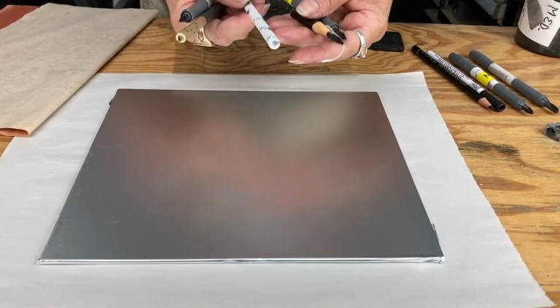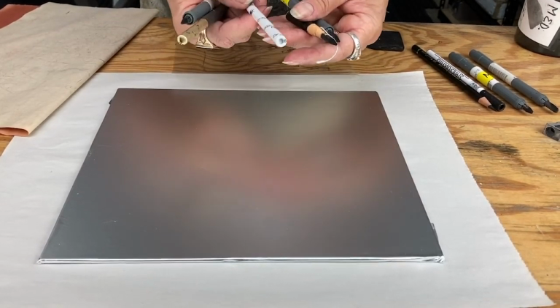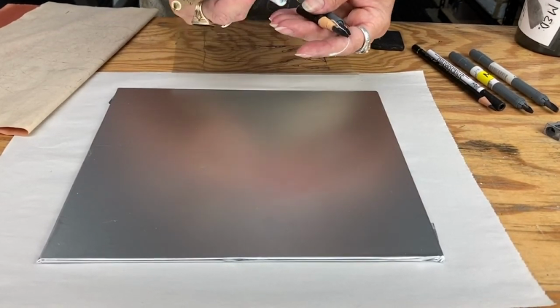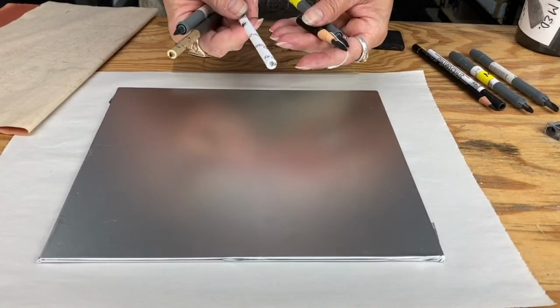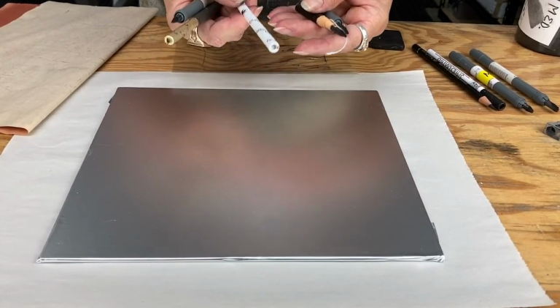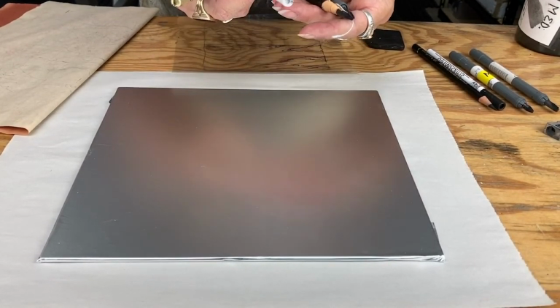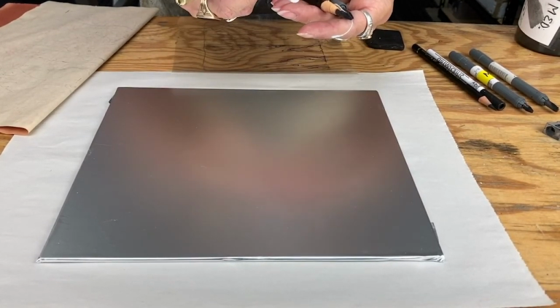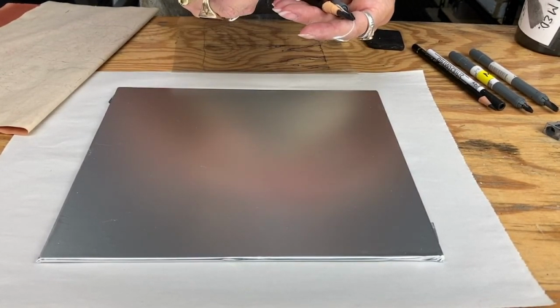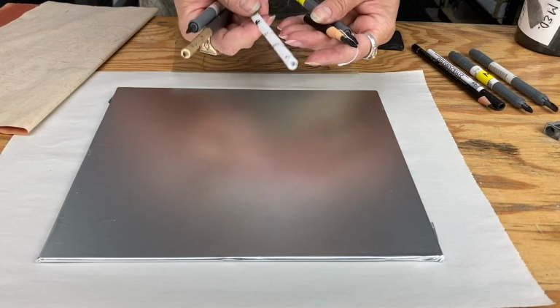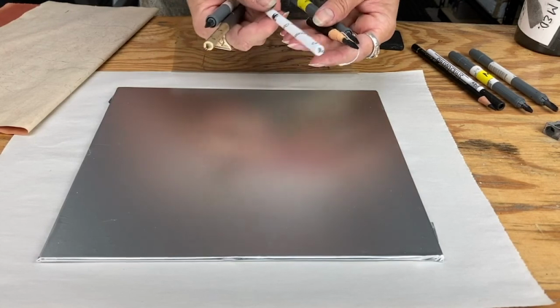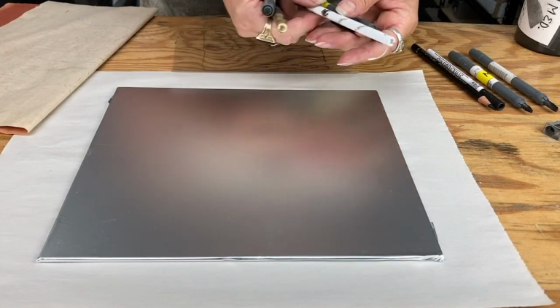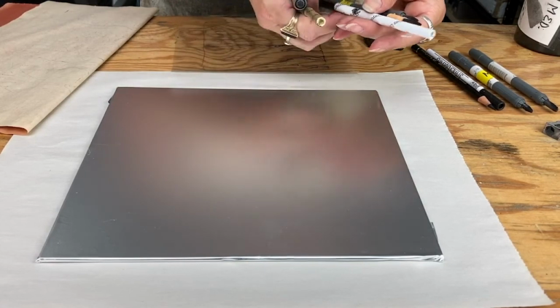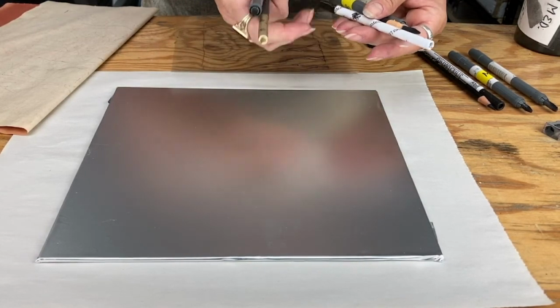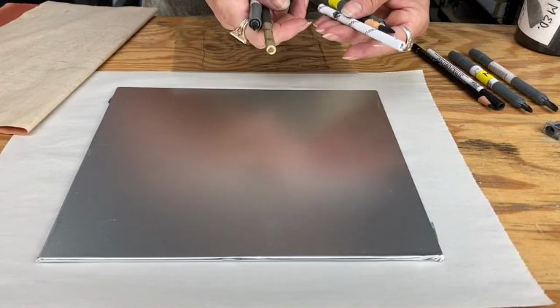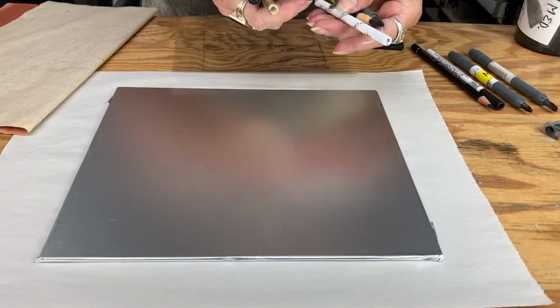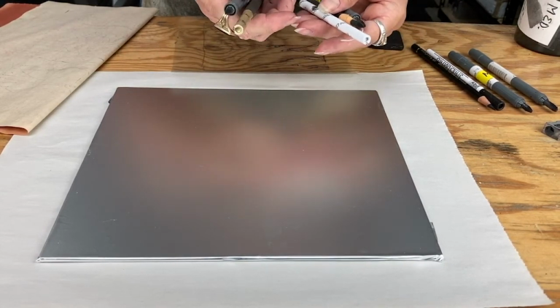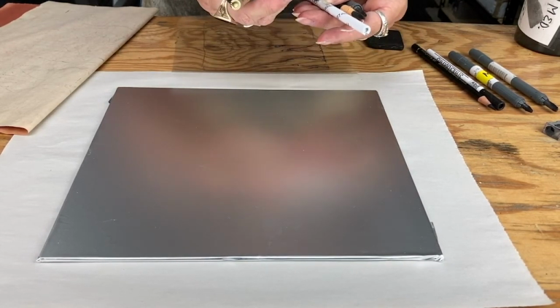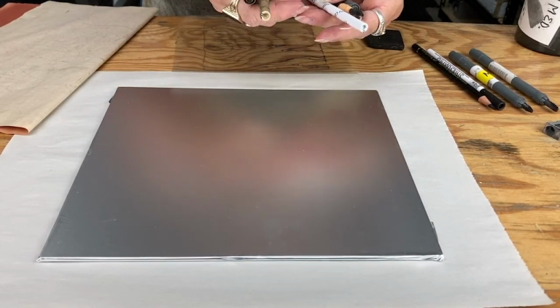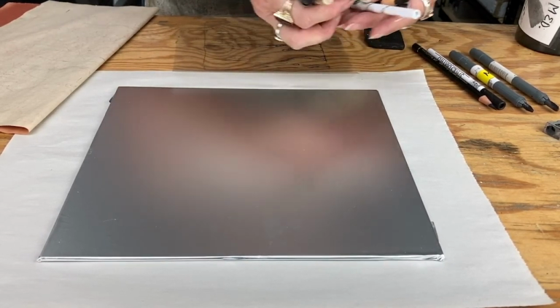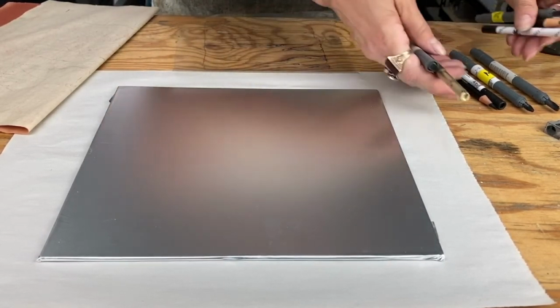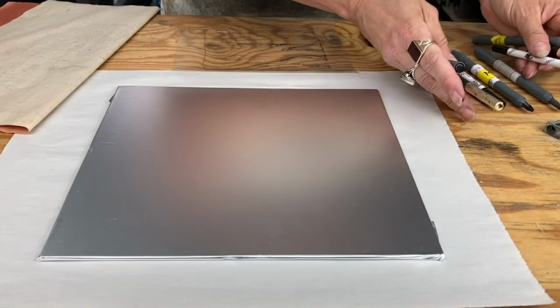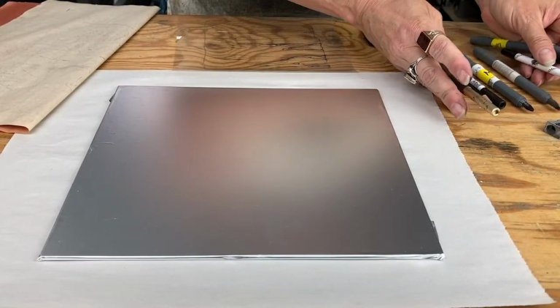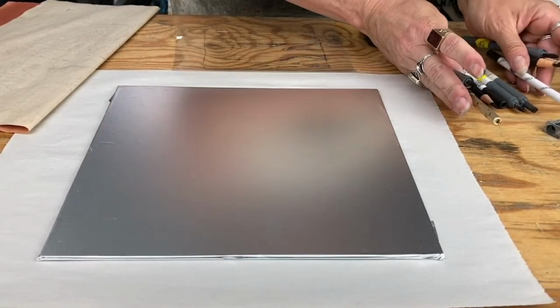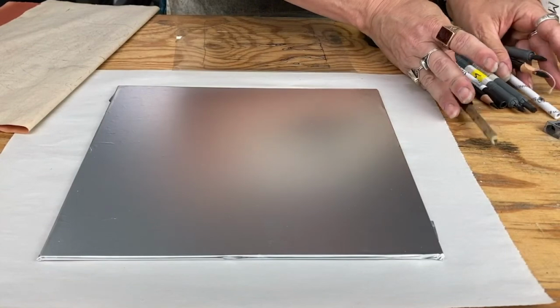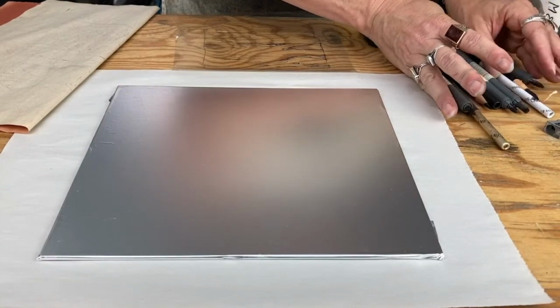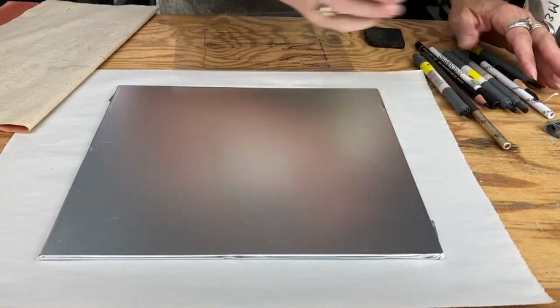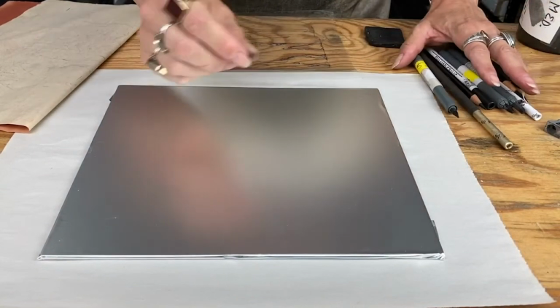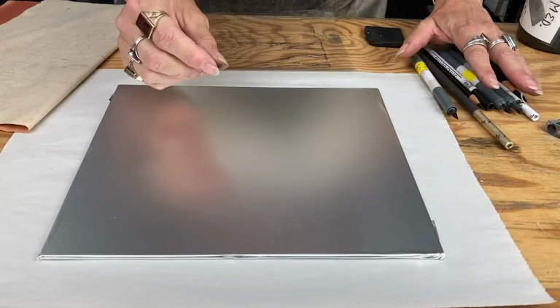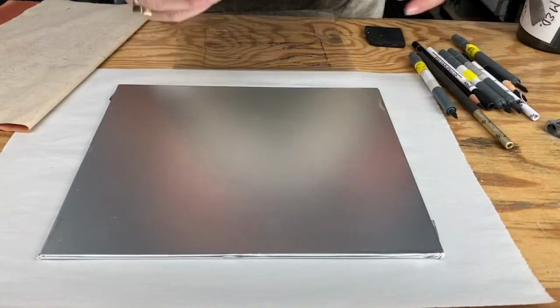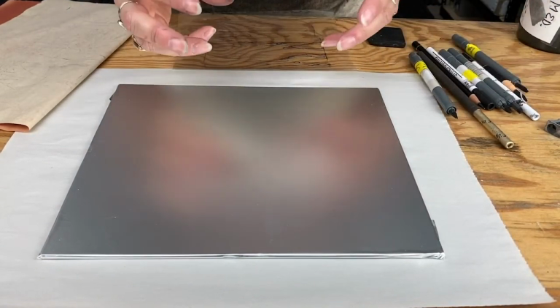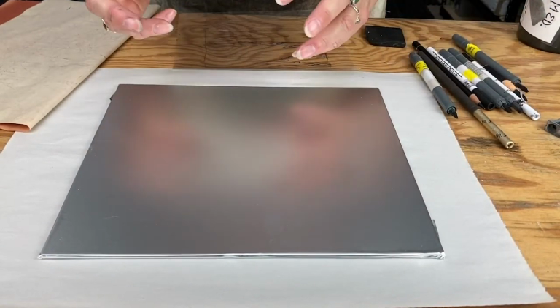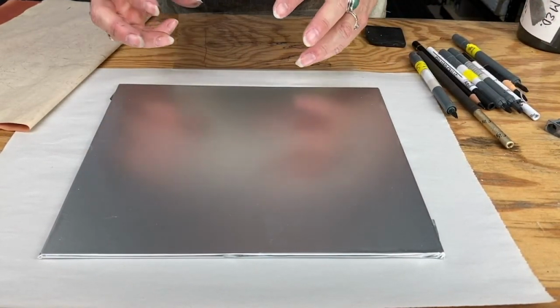Ones are very soft and they will give you very graphic marks. Threes are medium. Fives are very fine and they are very hard to see, but will give you a light tone.